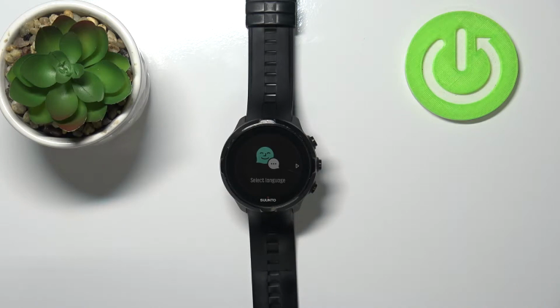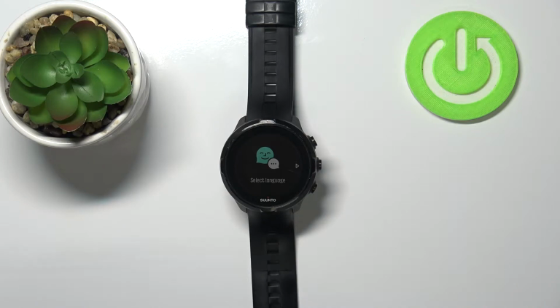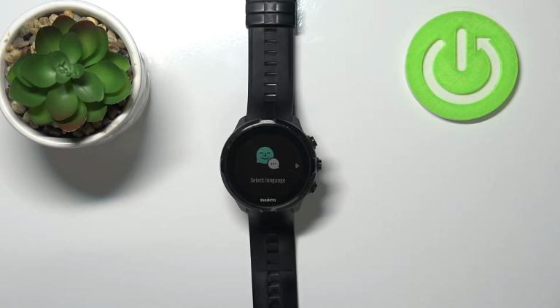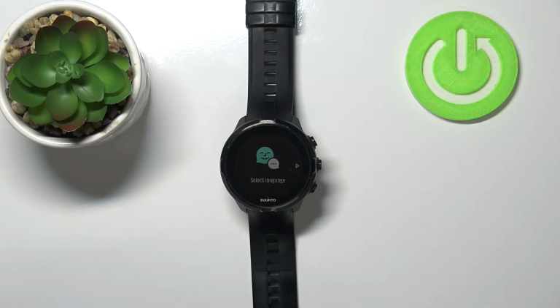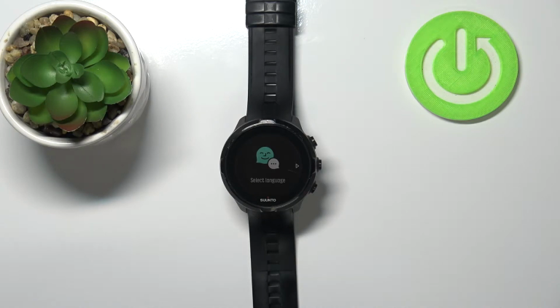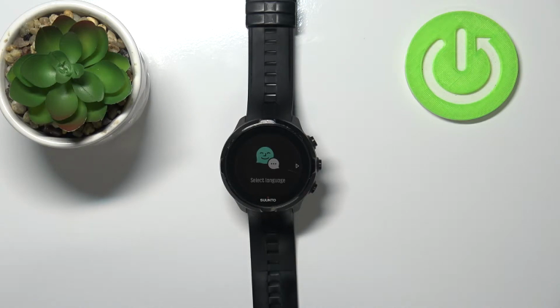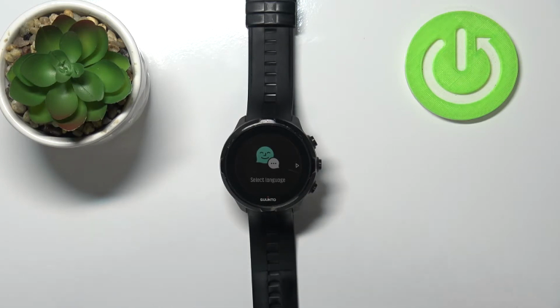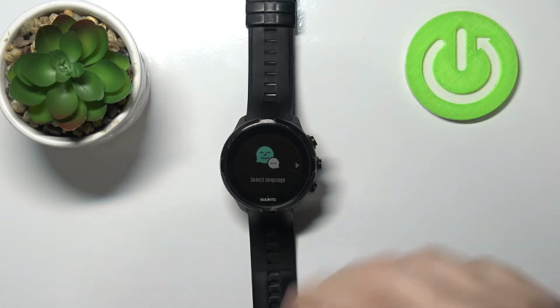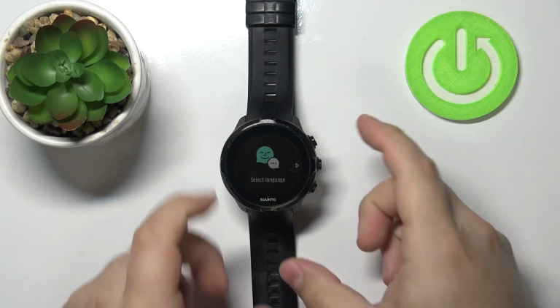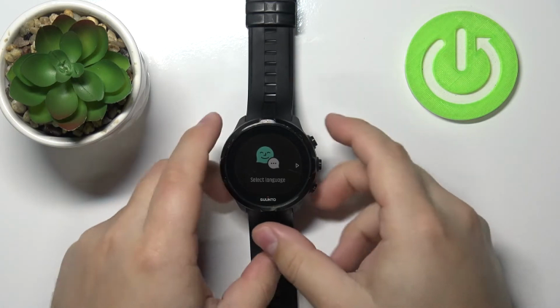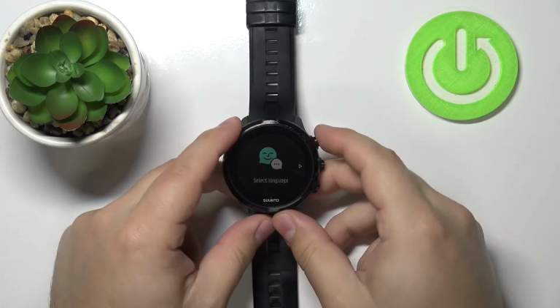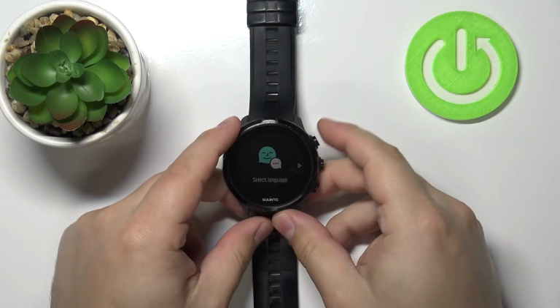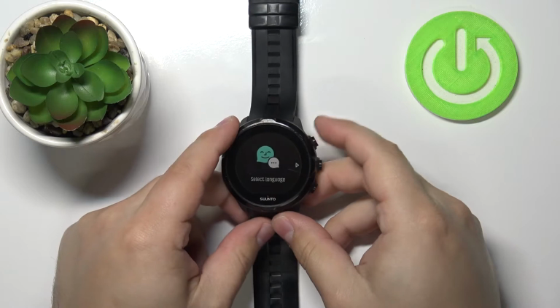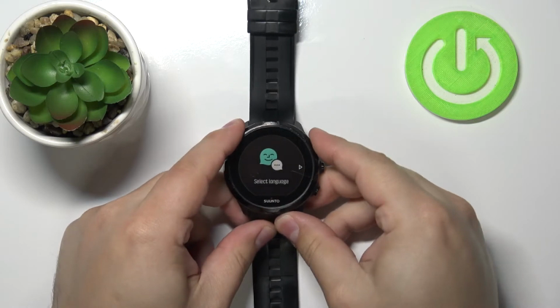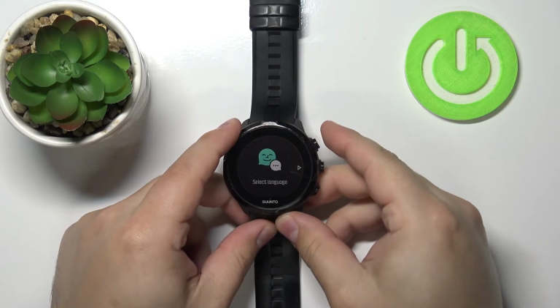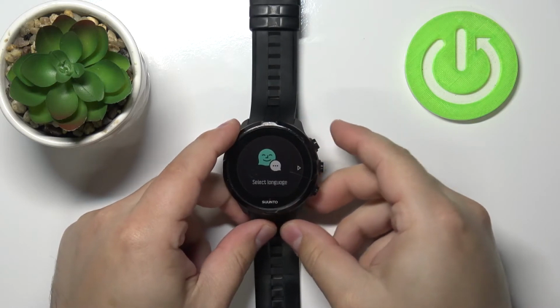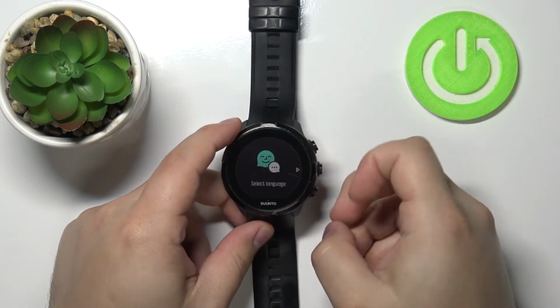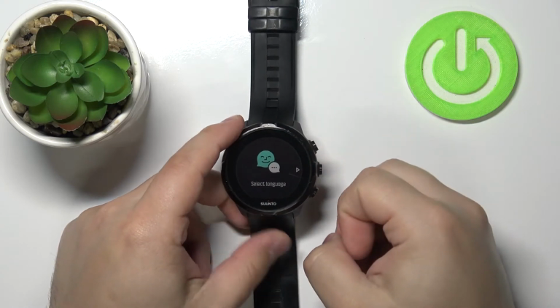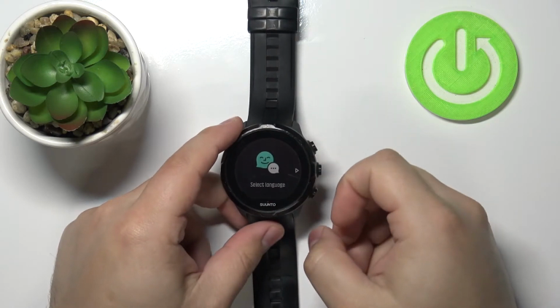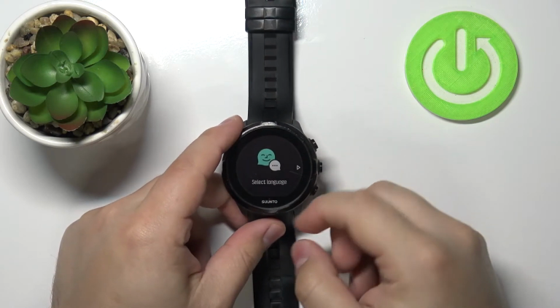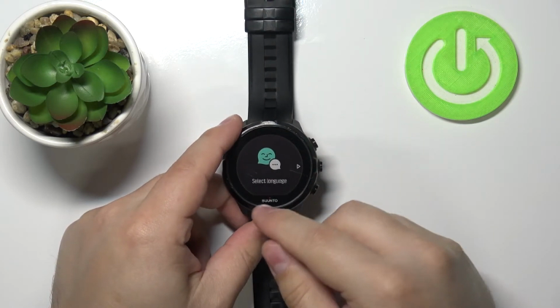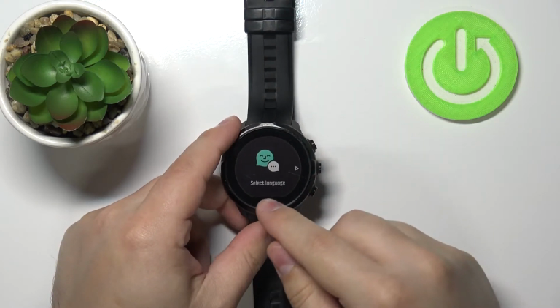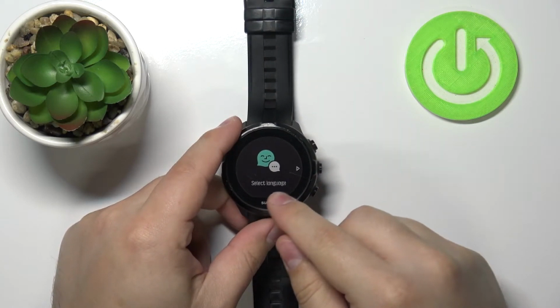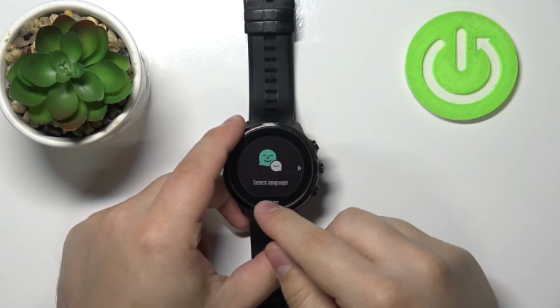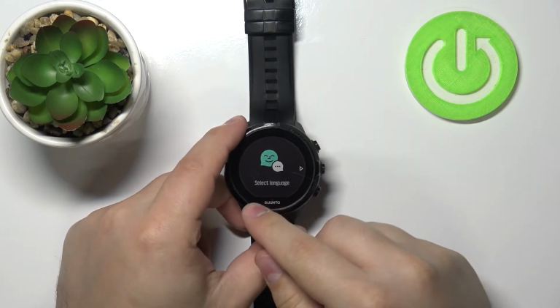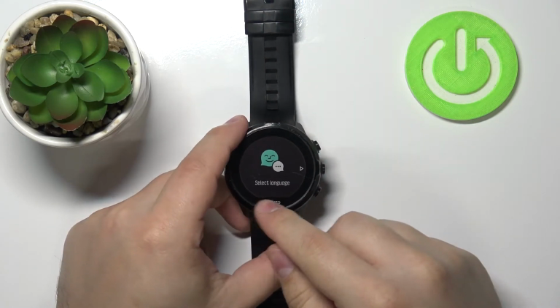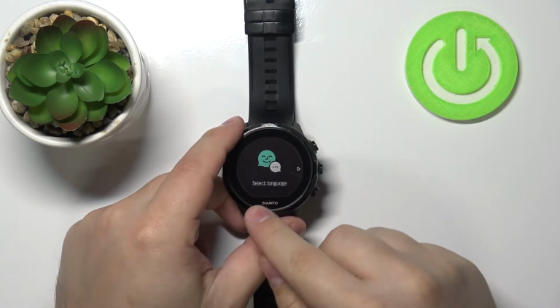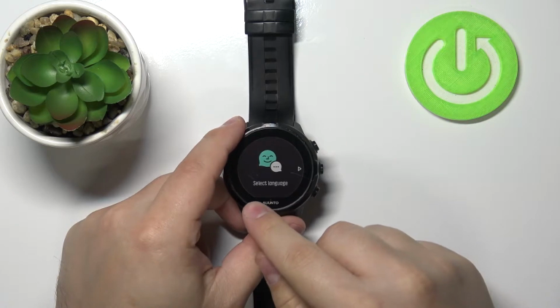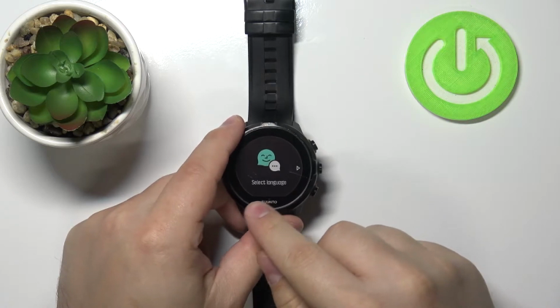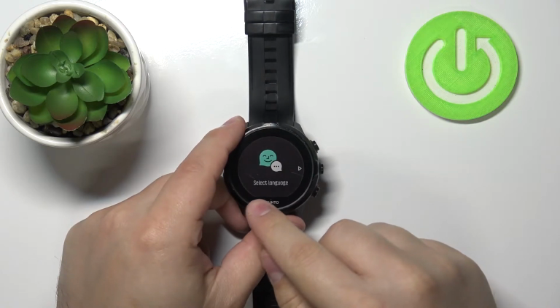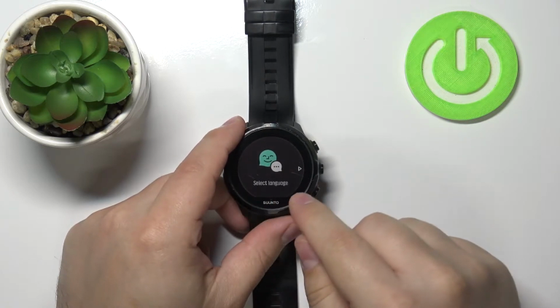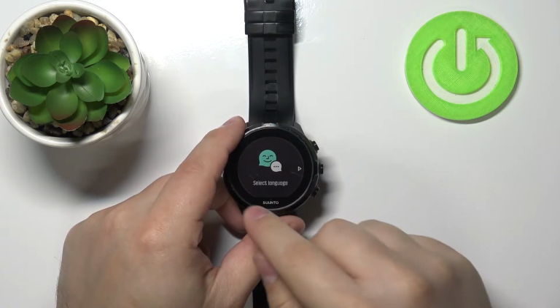Let's start by waking up the screen on our watch. To do it, simply press the upper button like this, and now you should see the option called 'Select Language' on the screen.